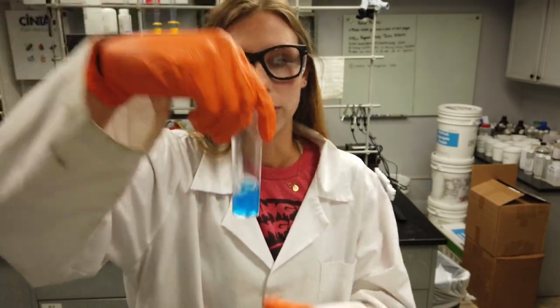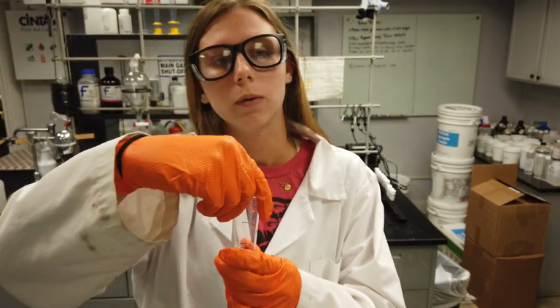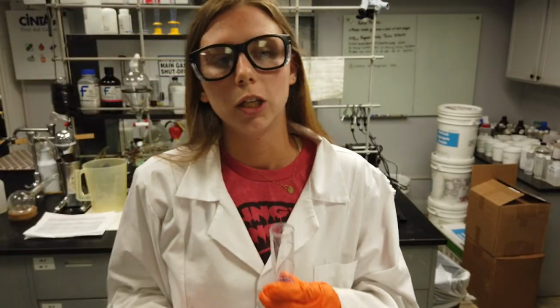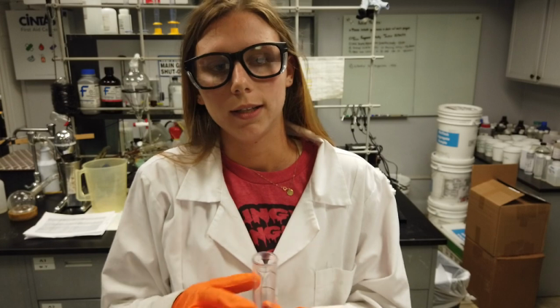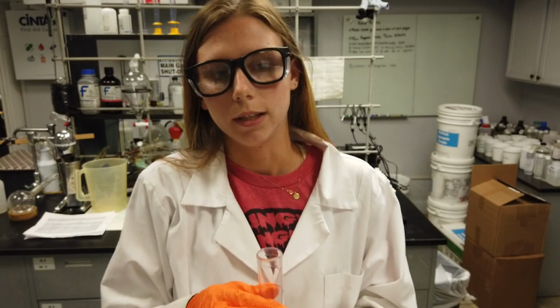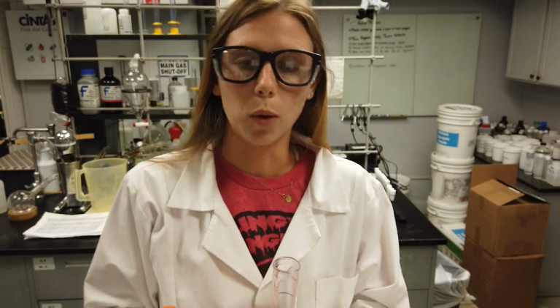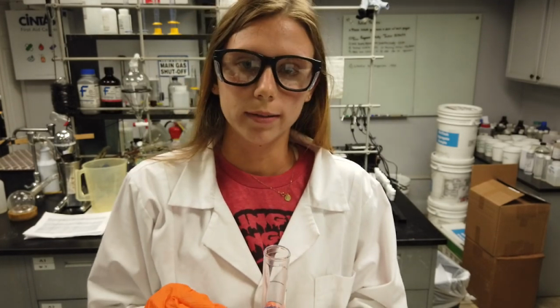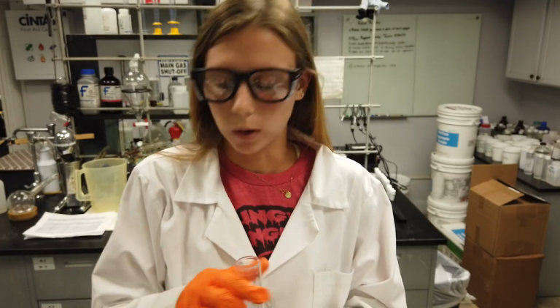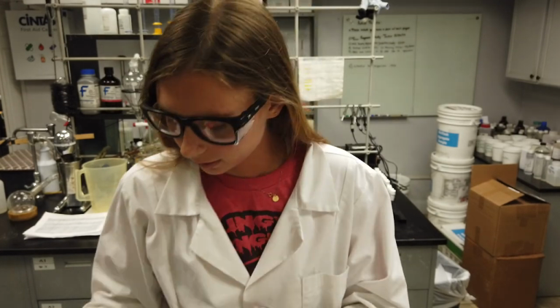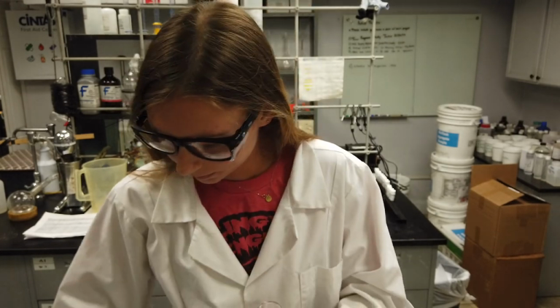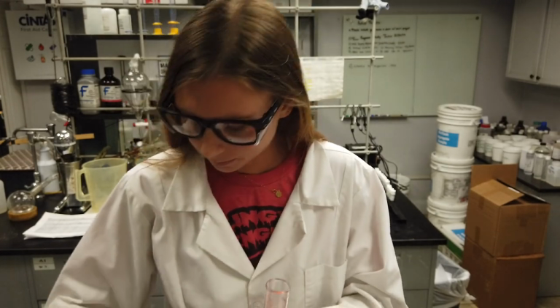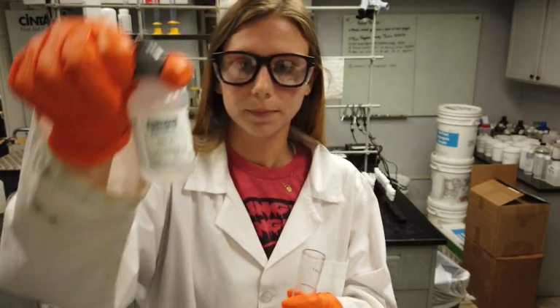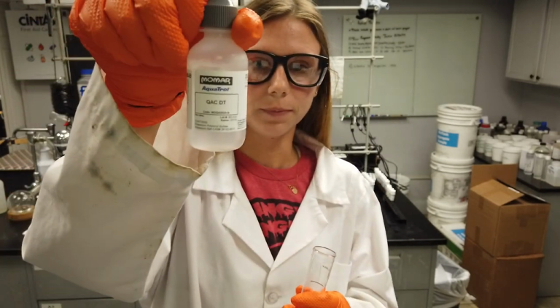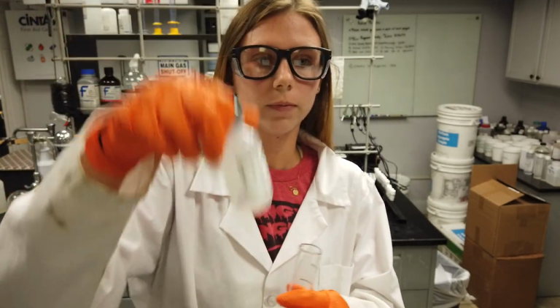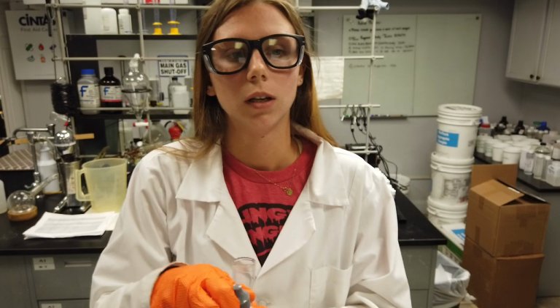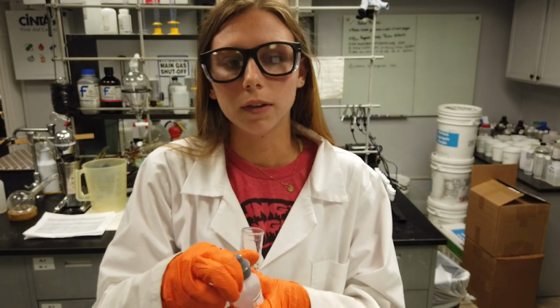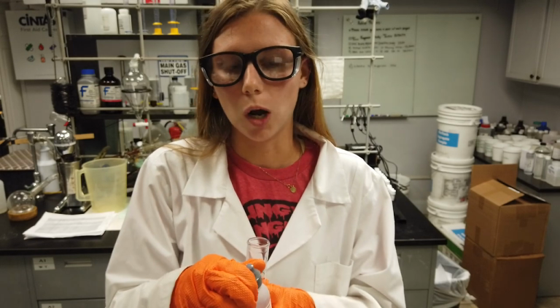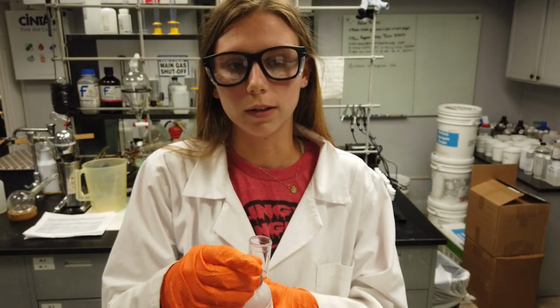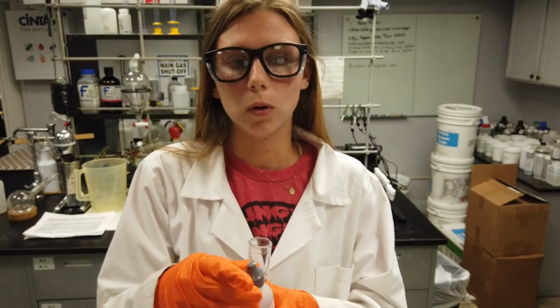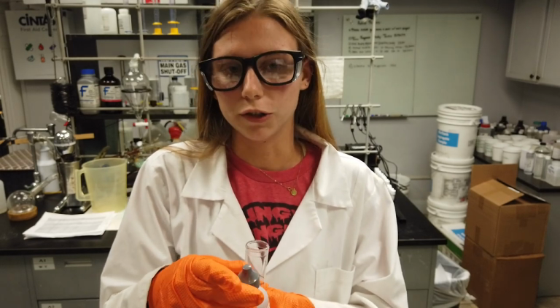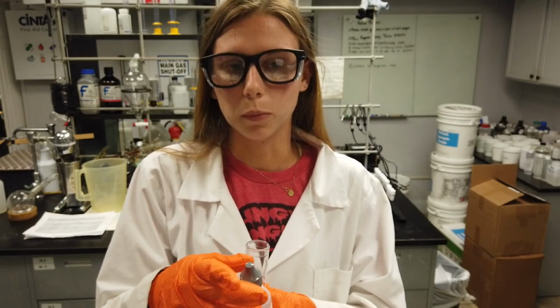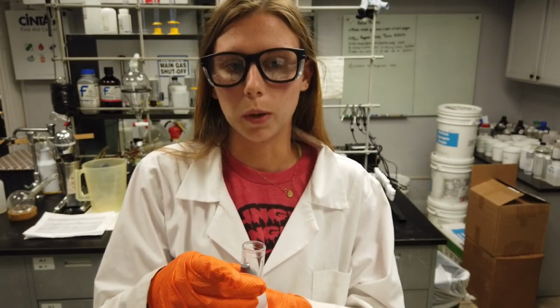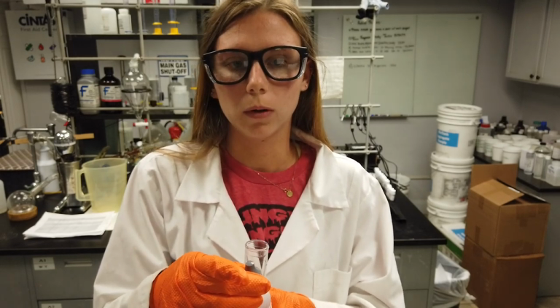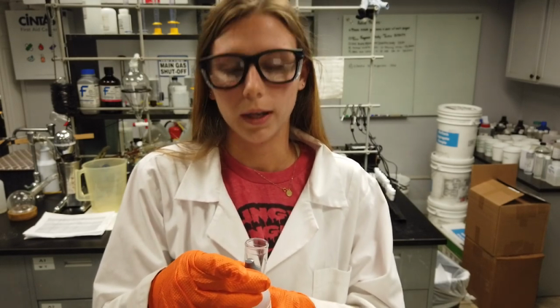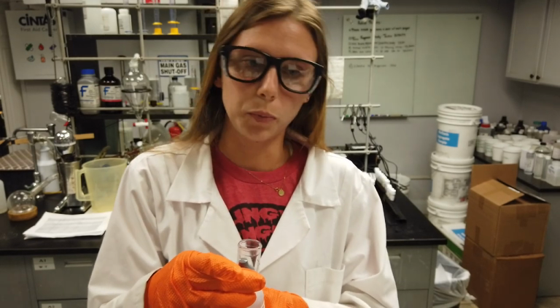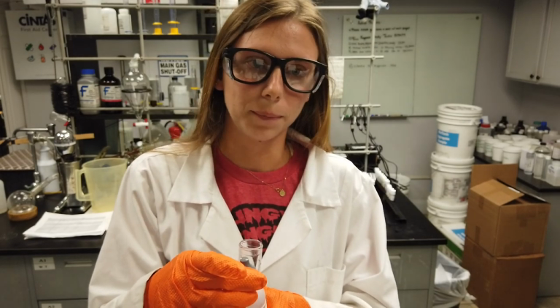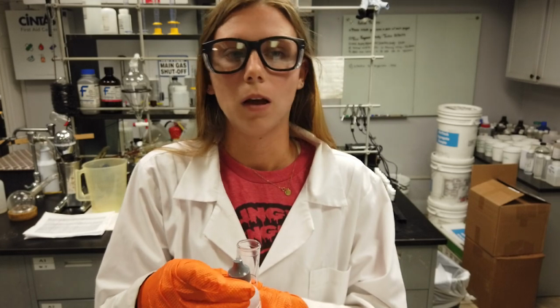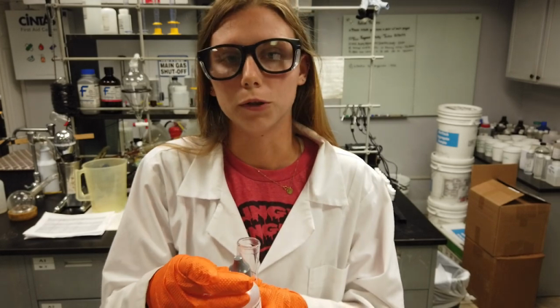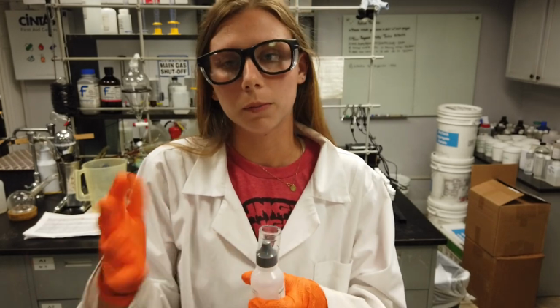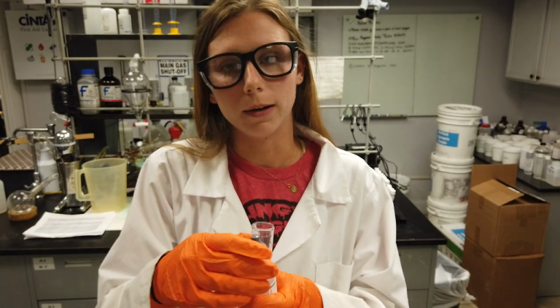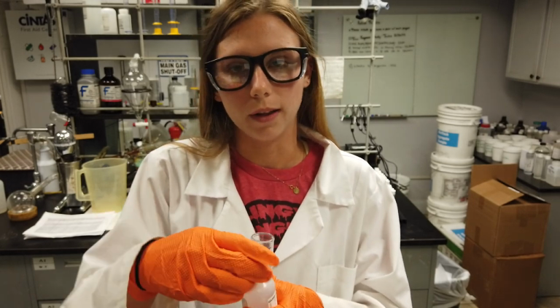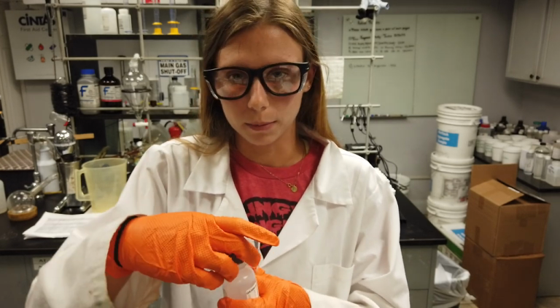You will titrate with QACDT drop wise while swirling. Count the number of drops until the sample color changes from blue to purple/pink. You should expect about 9 to 11 drops.